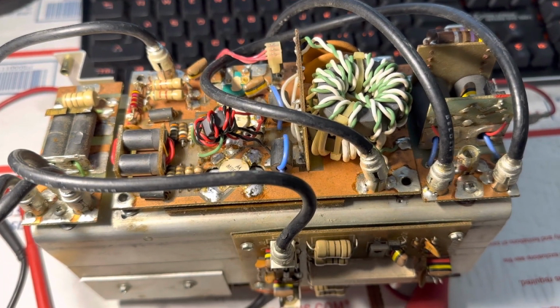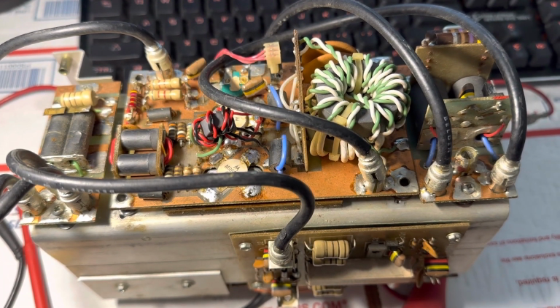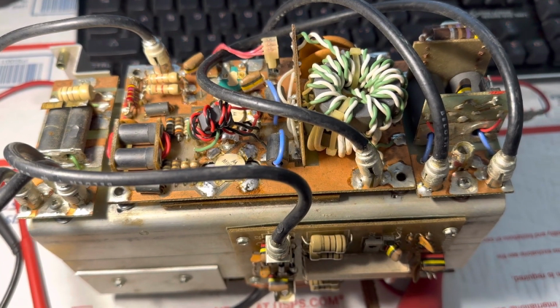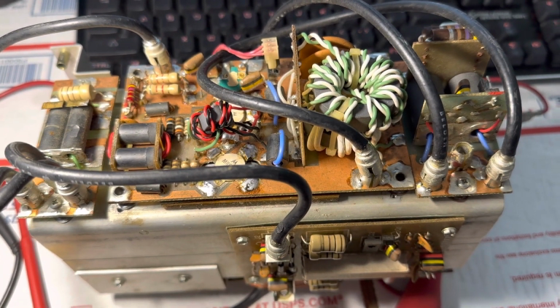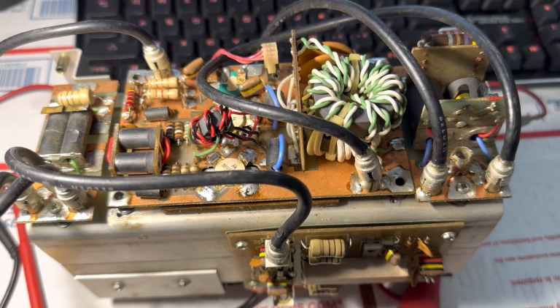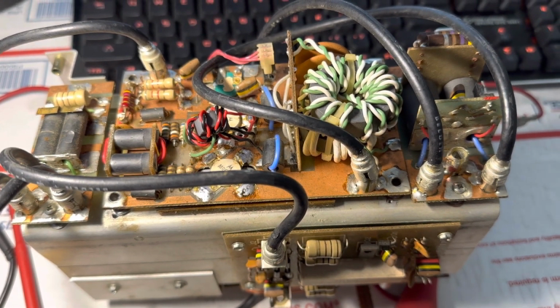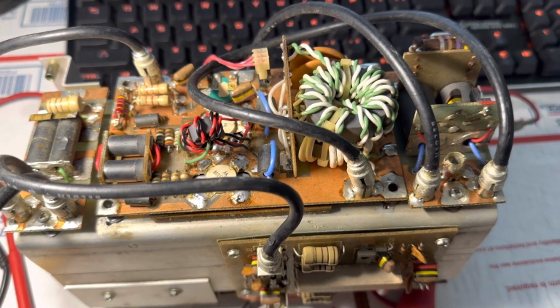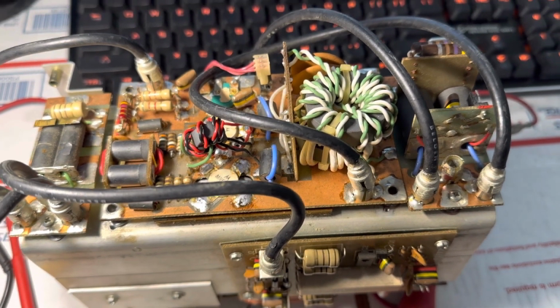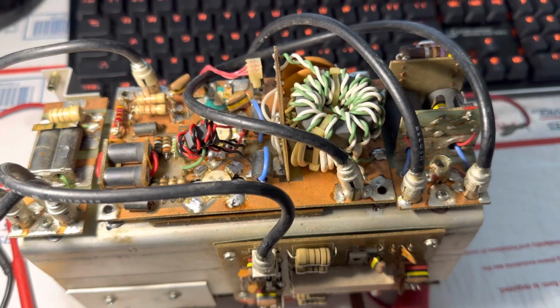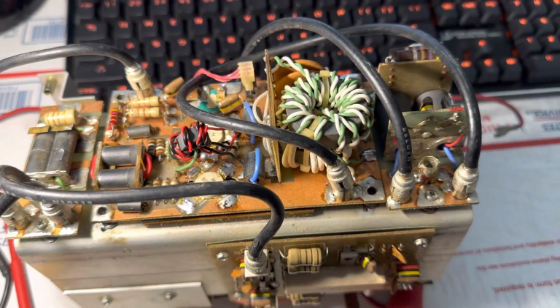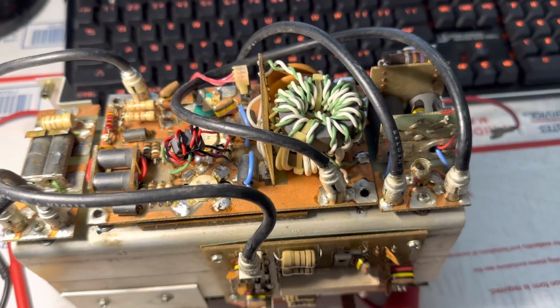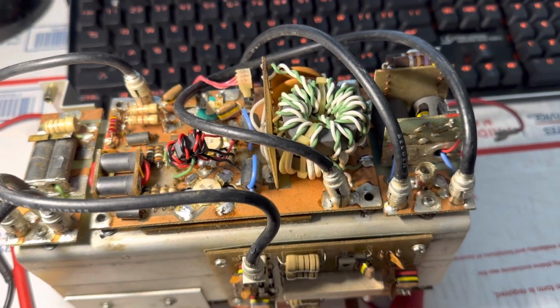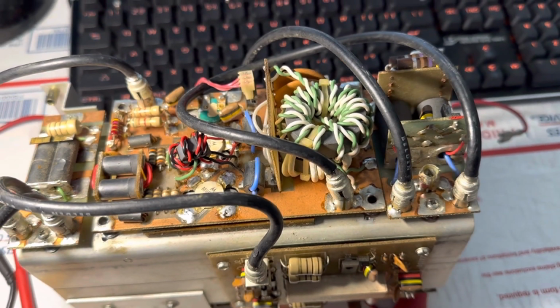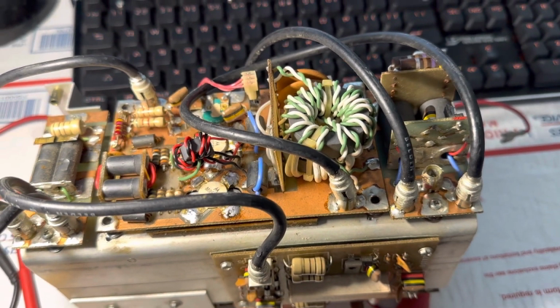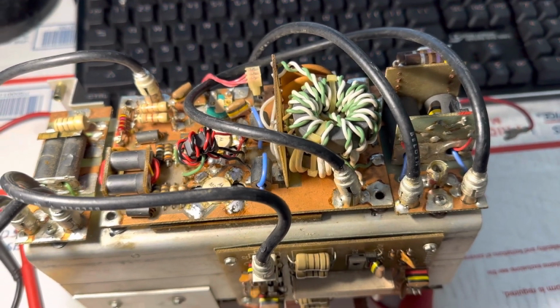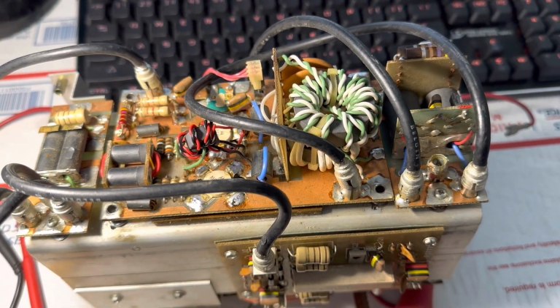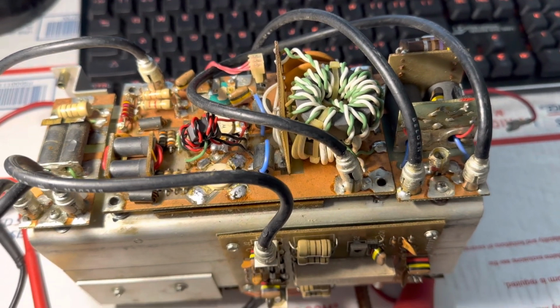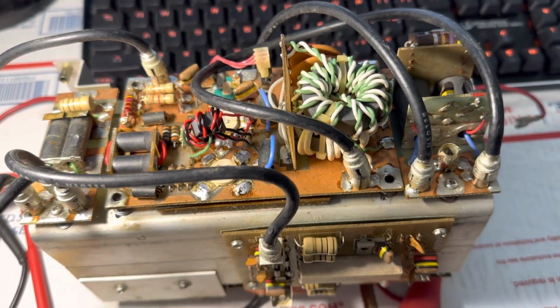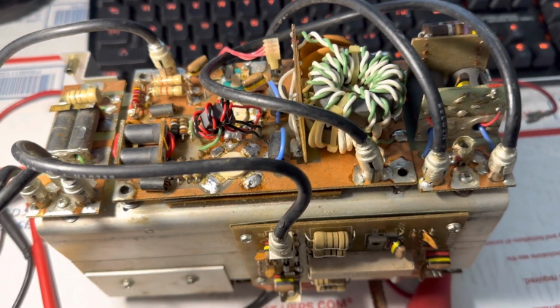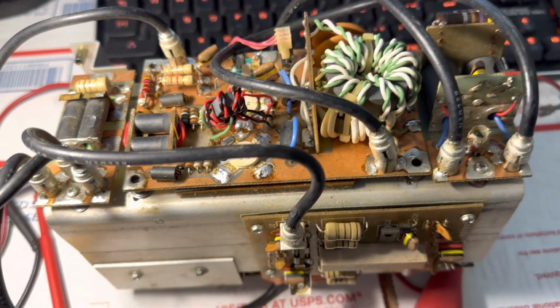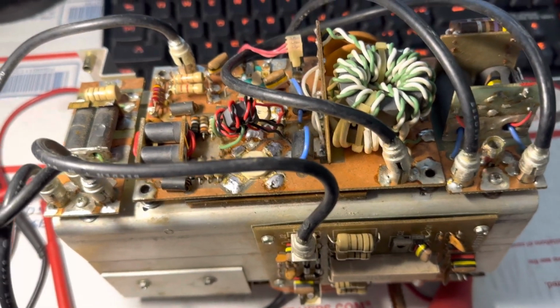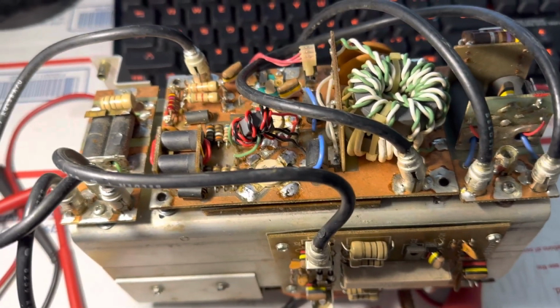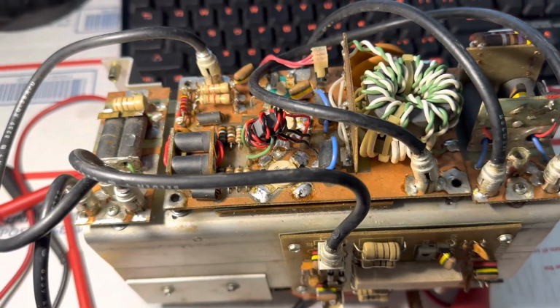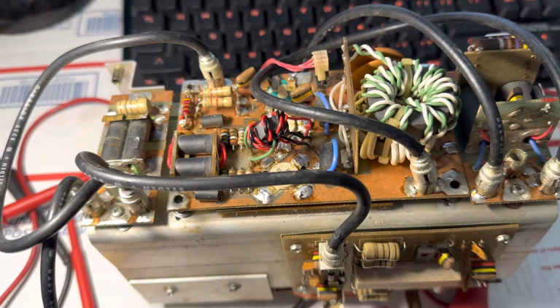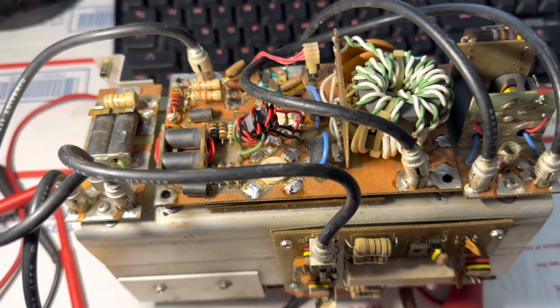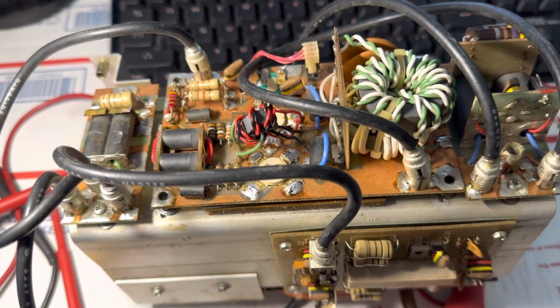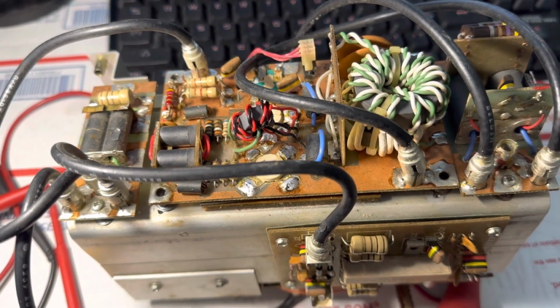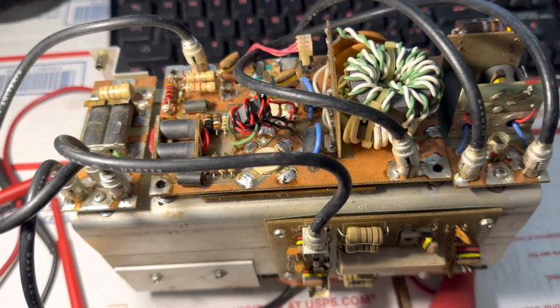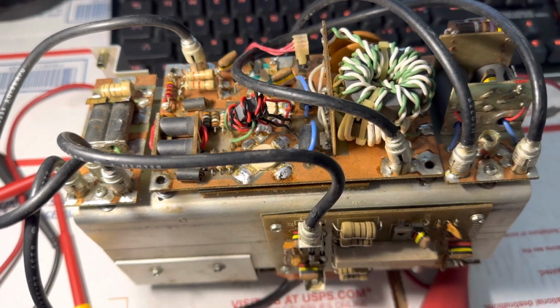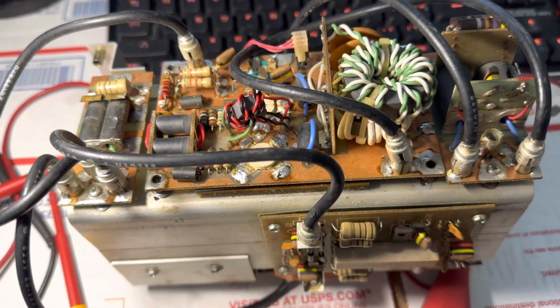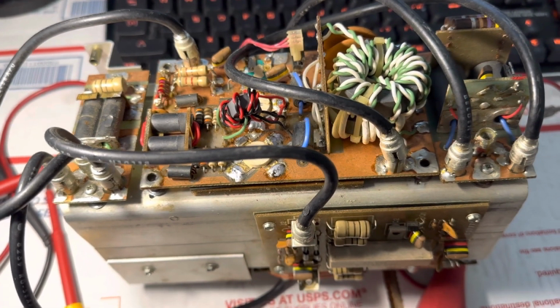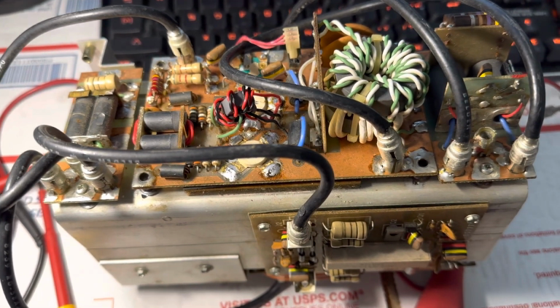Here's the amplifier board on the Tentec Hercules 444 amplifier, which really has no coverage on YouTube or documentation really anywhere. The only thing you can find is this scanned document, which I'm glad someone scanned.